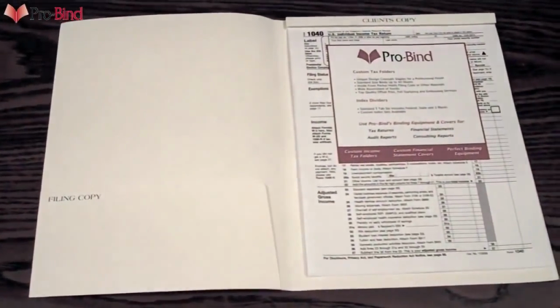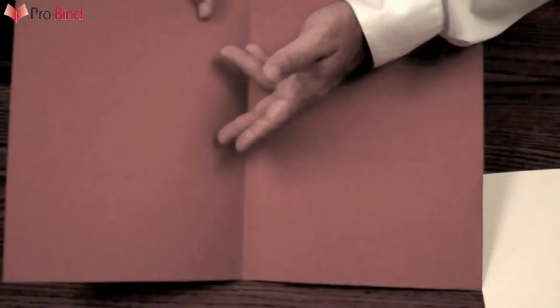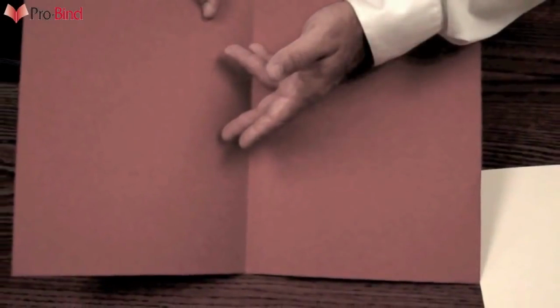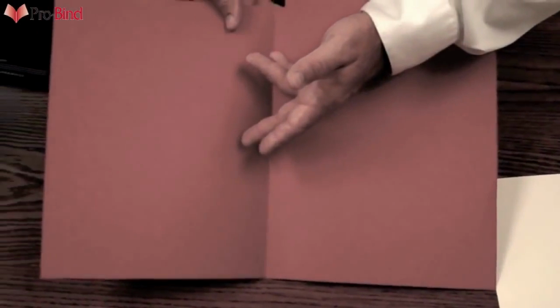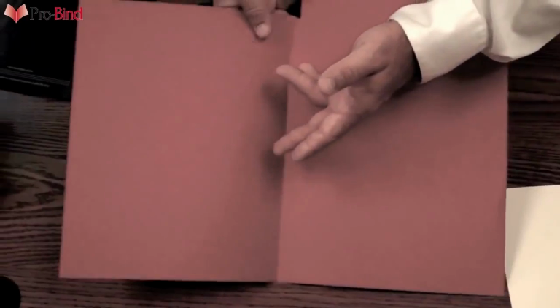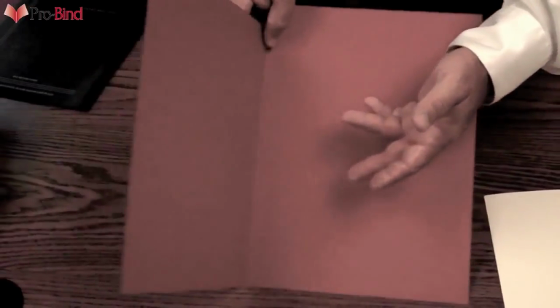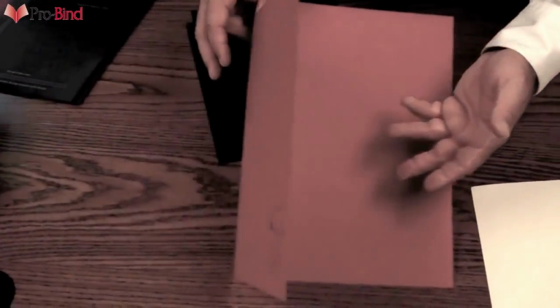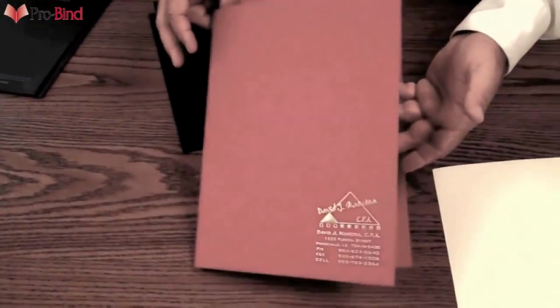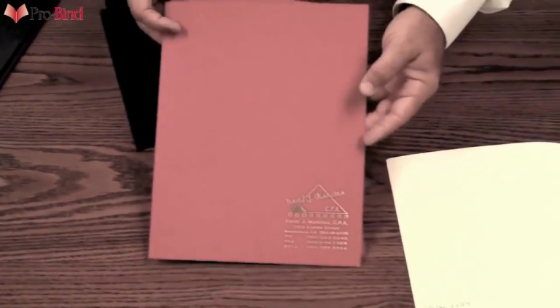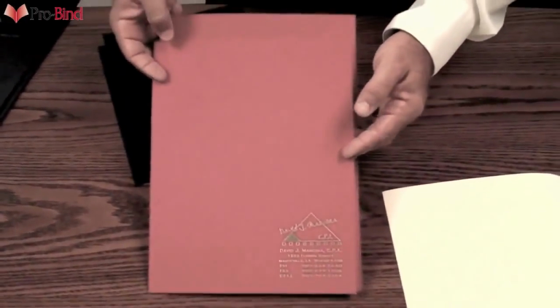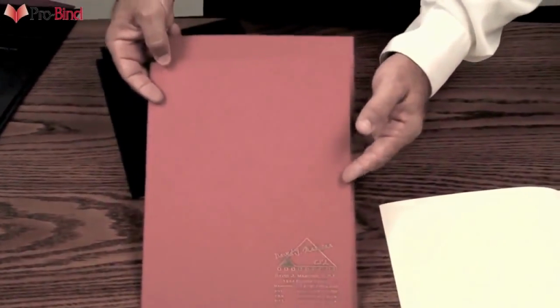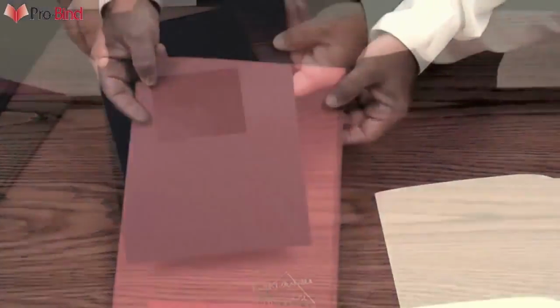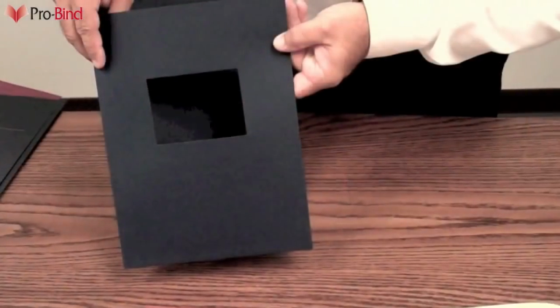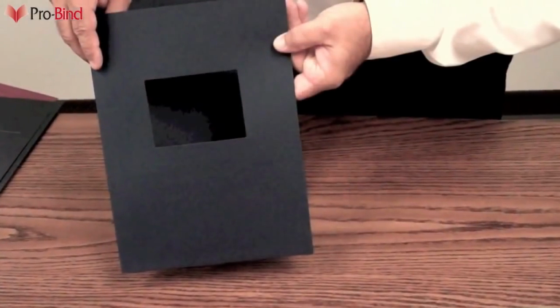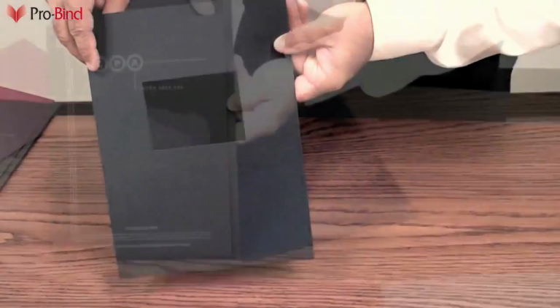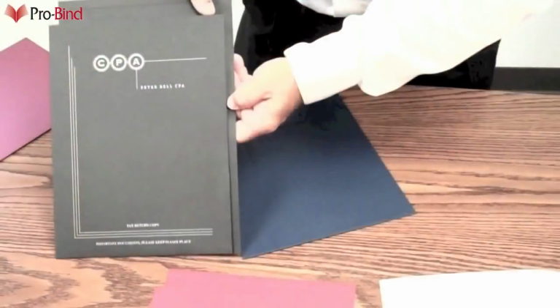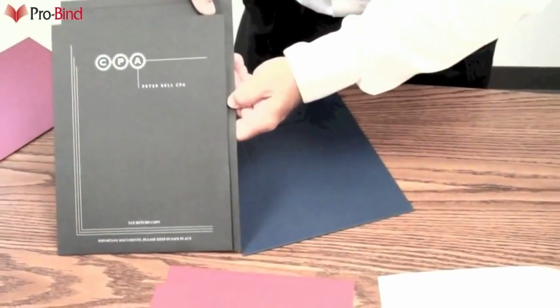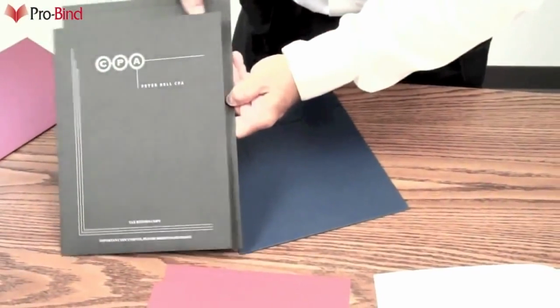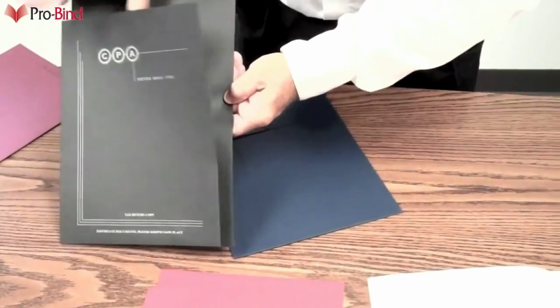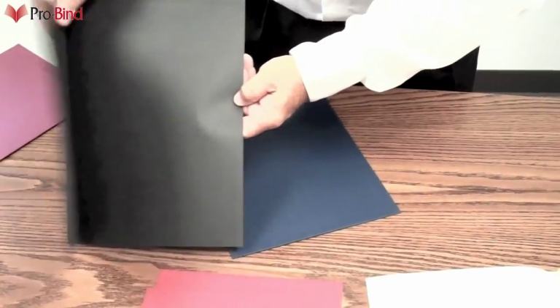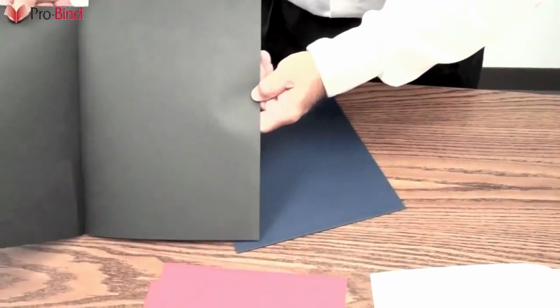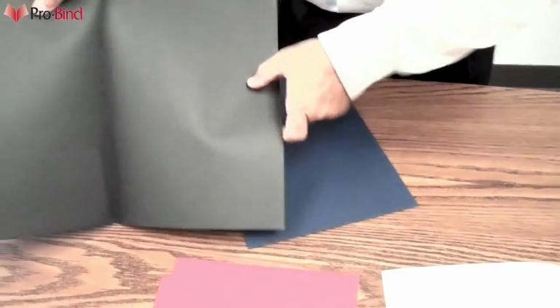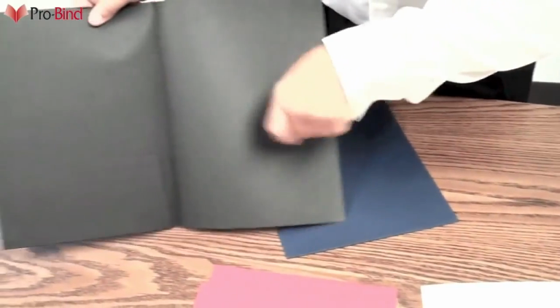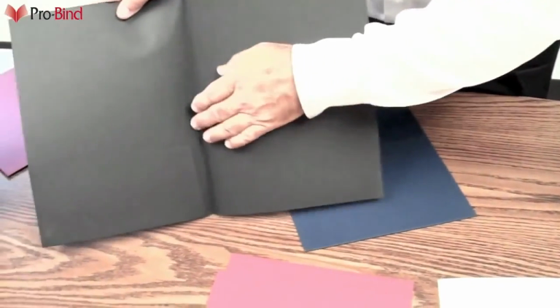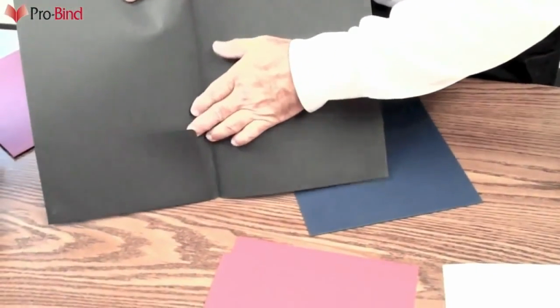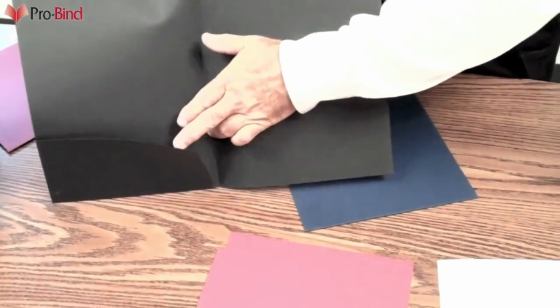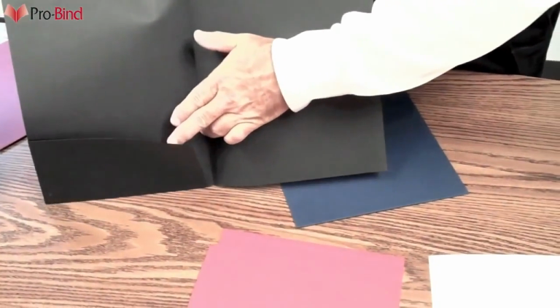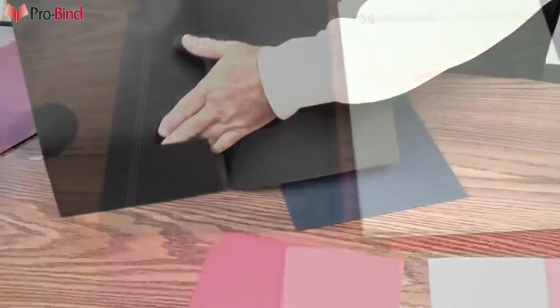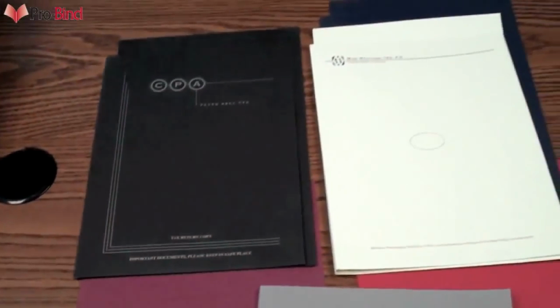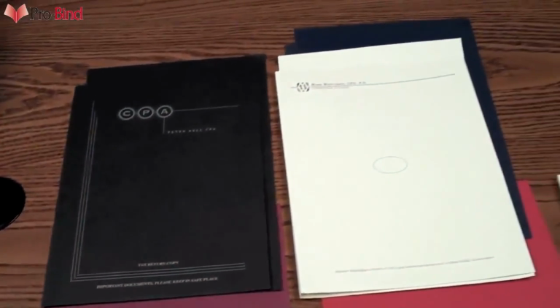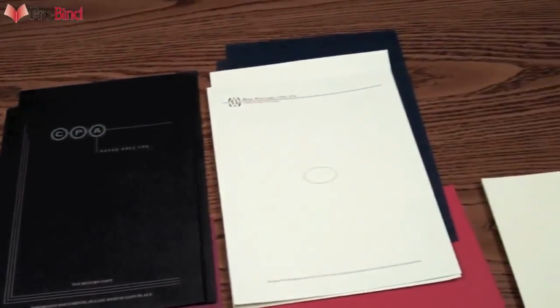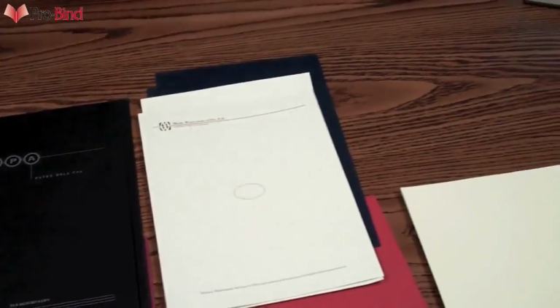Certainly one of the specialties of ProBind is customization. We can do many different colors, styles, and approaches — whatever represents your company the best. Special pocket and business card slit designs are available to add that personal touch most needed.